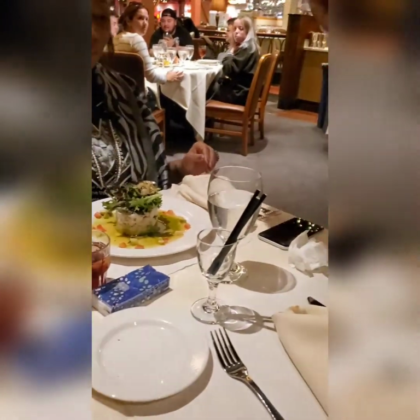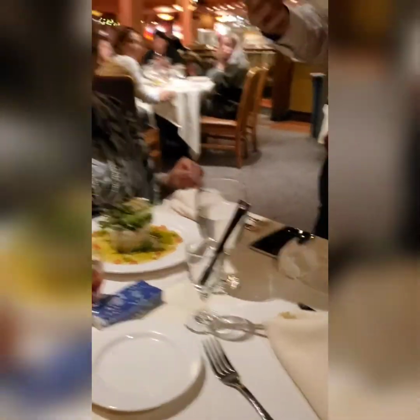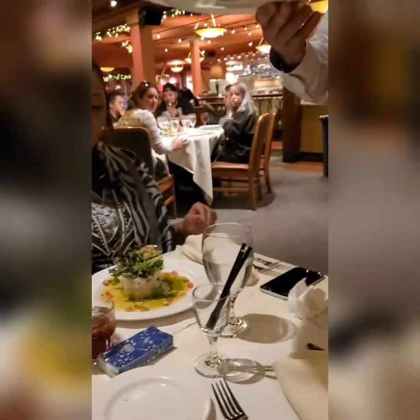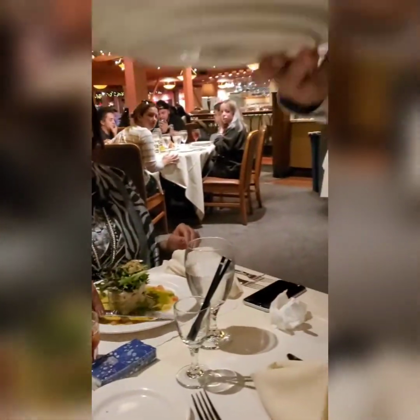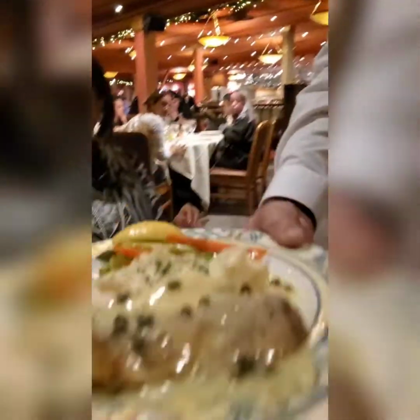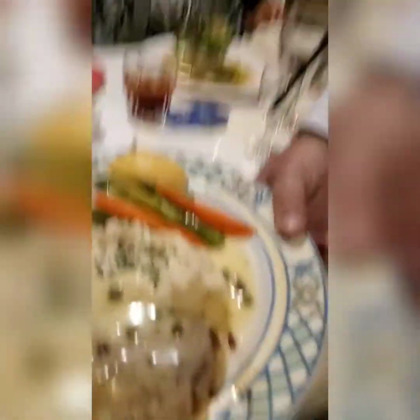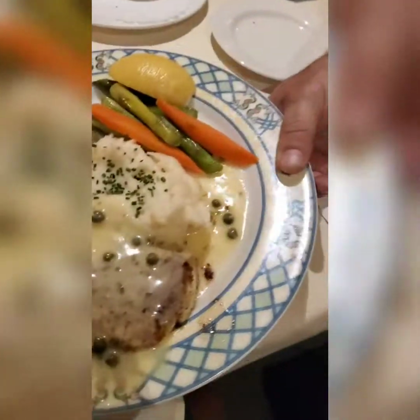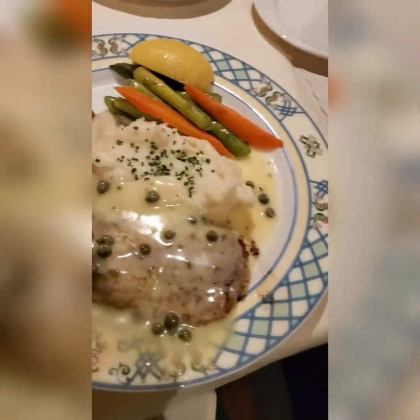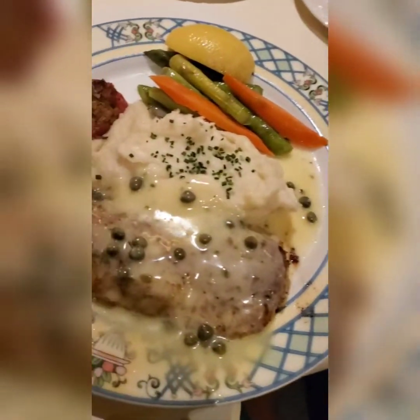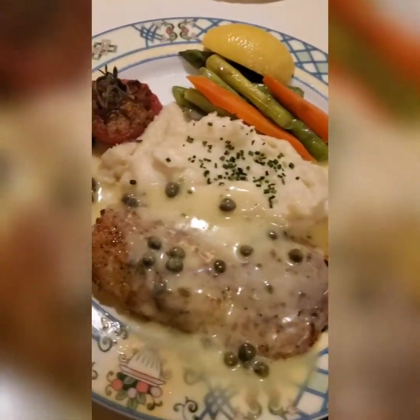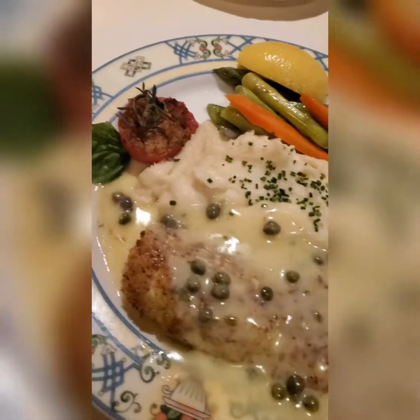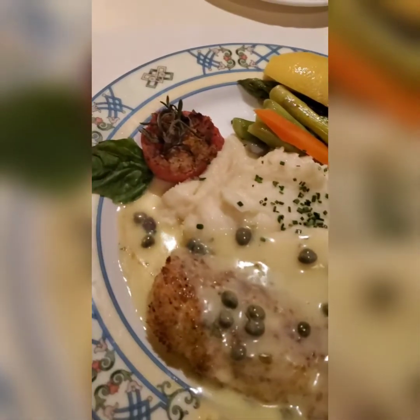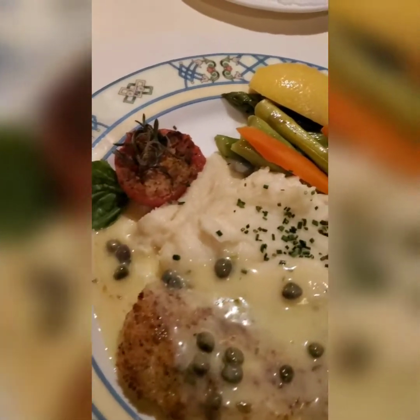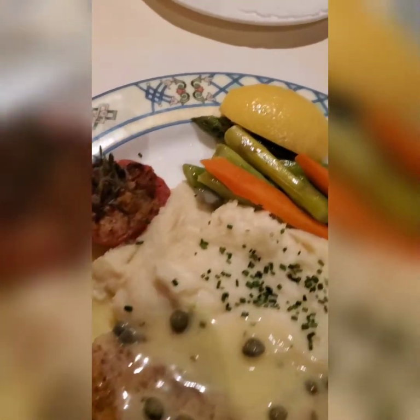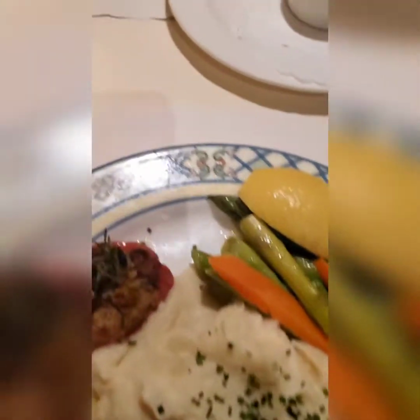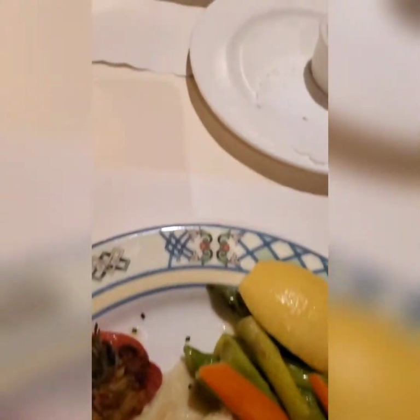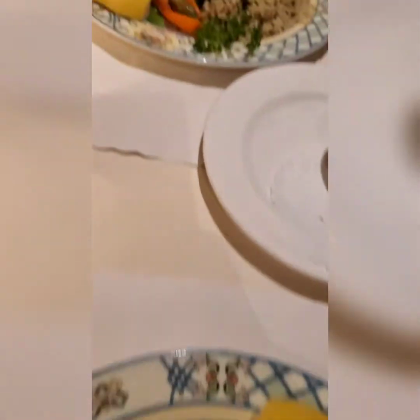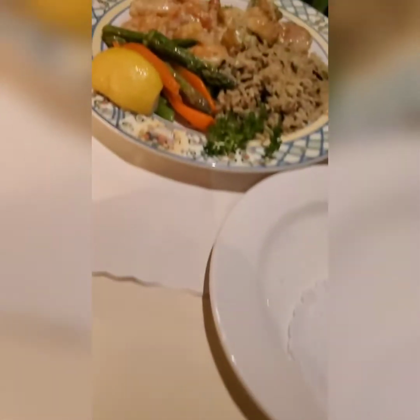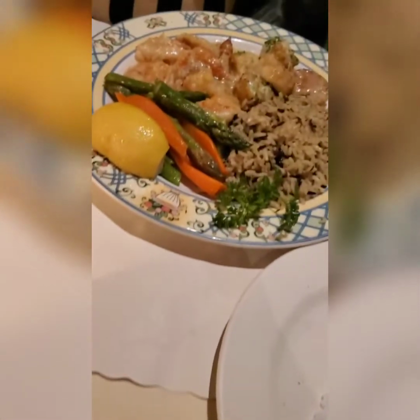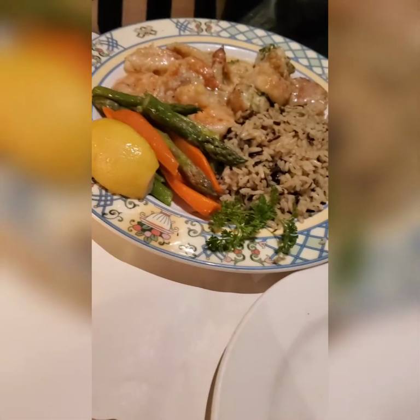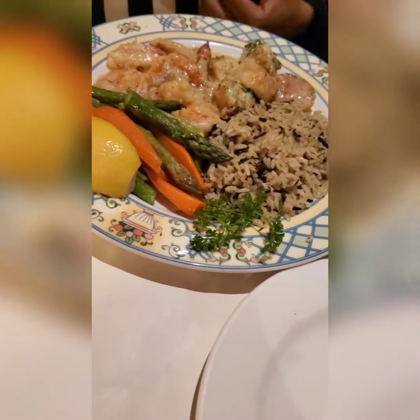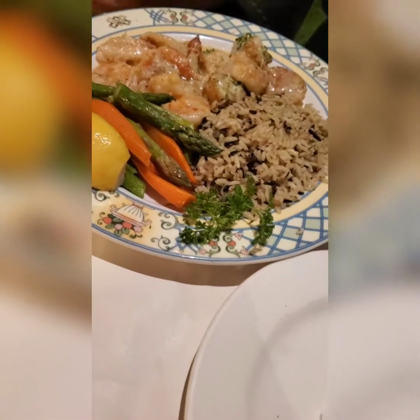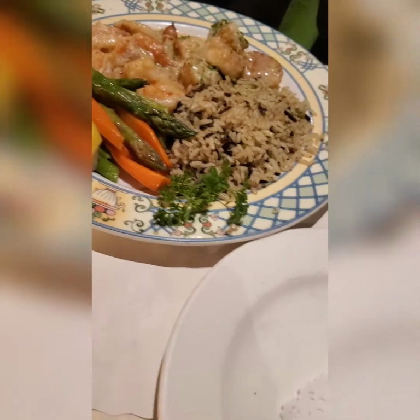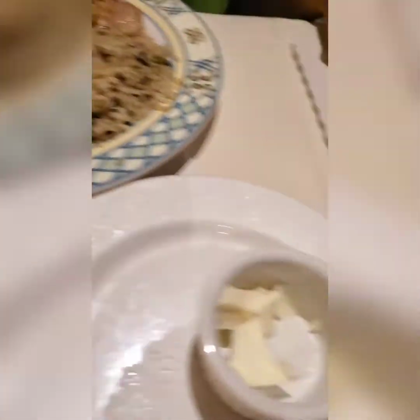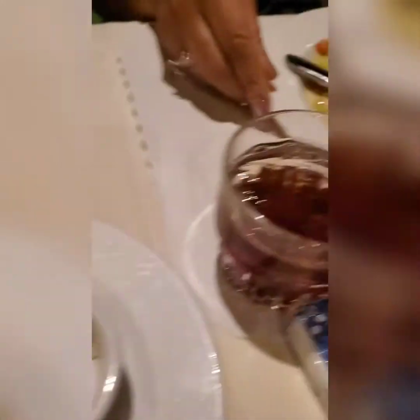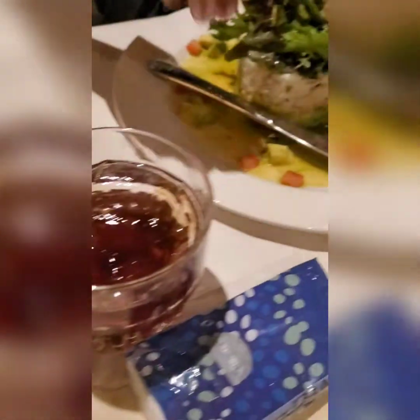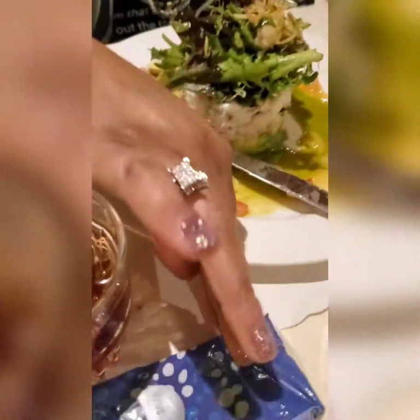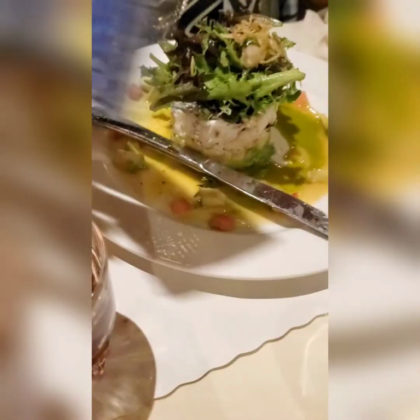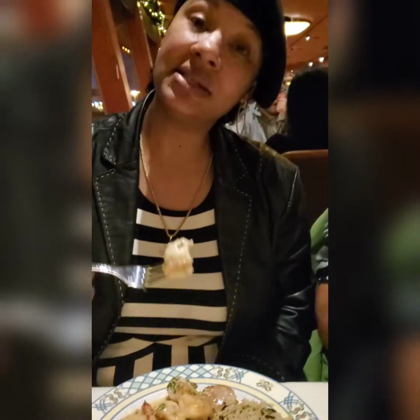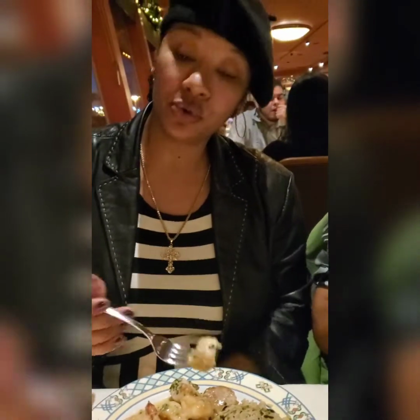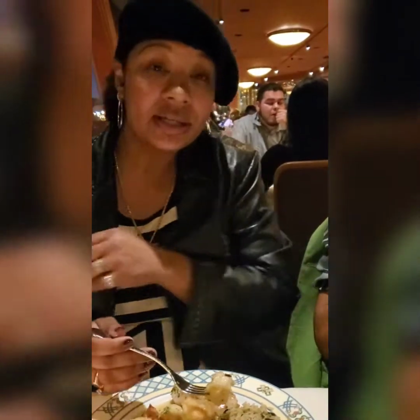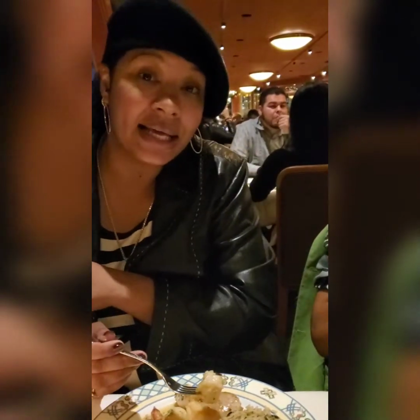Right here — here it is y'all. This is the halibut. Excellent, thank you so much. And the seafood sauté.